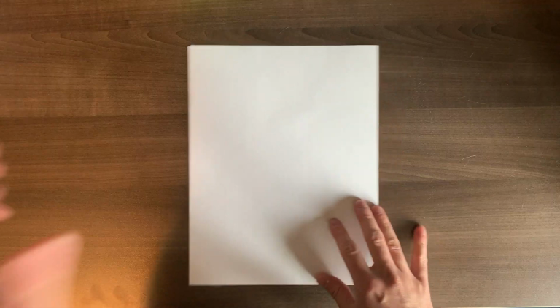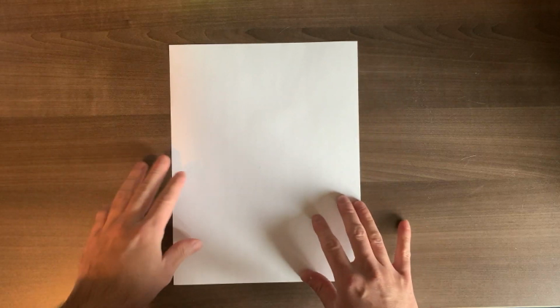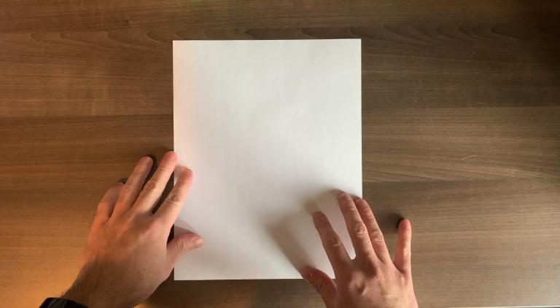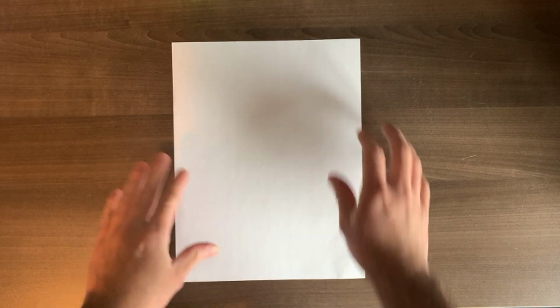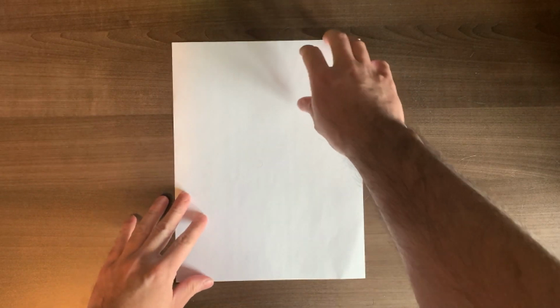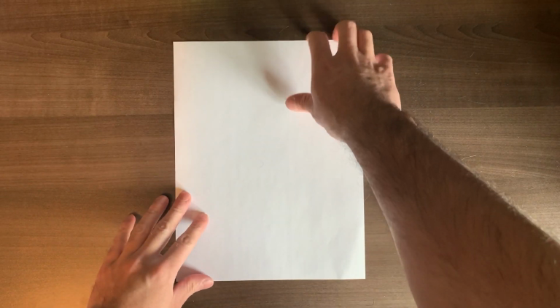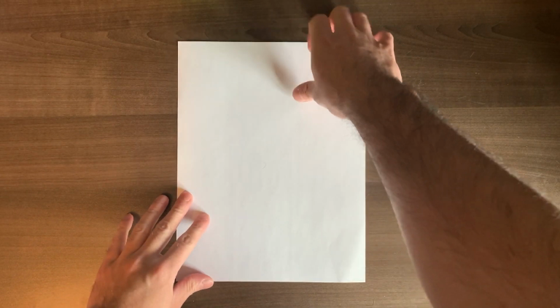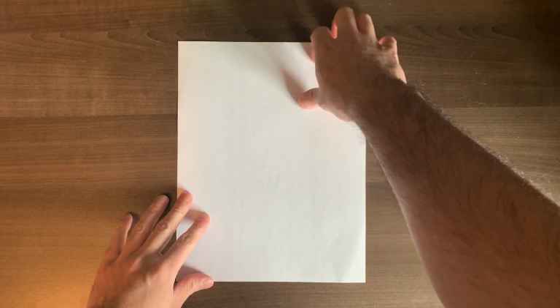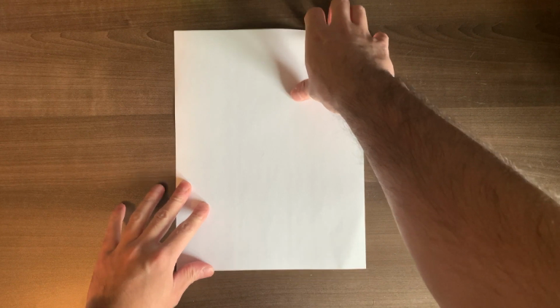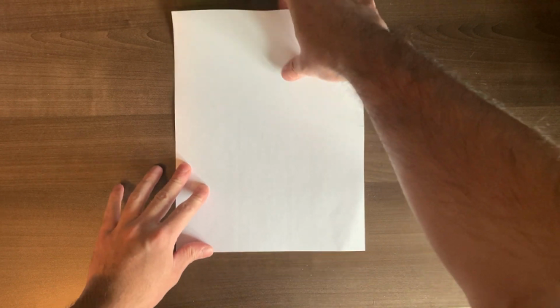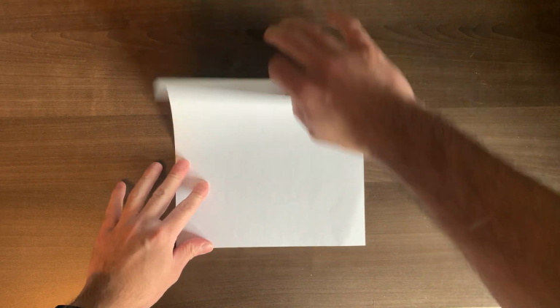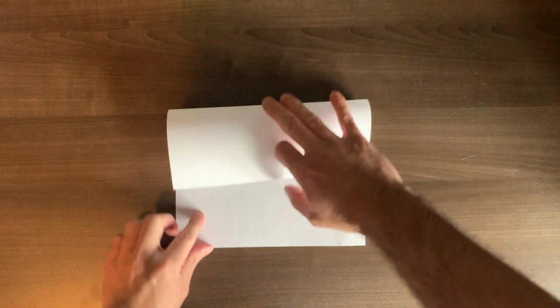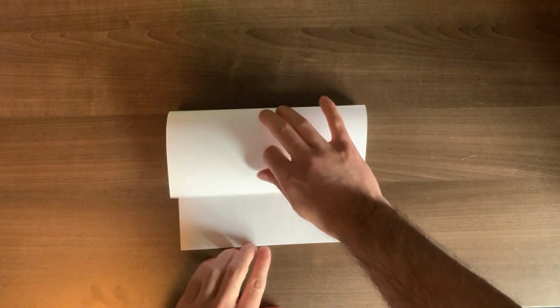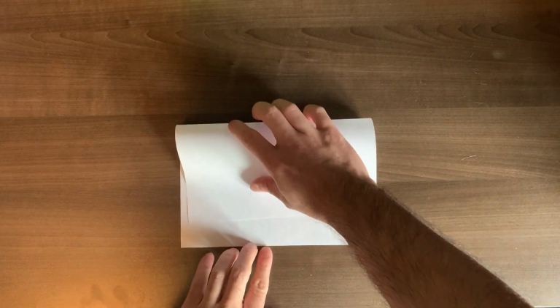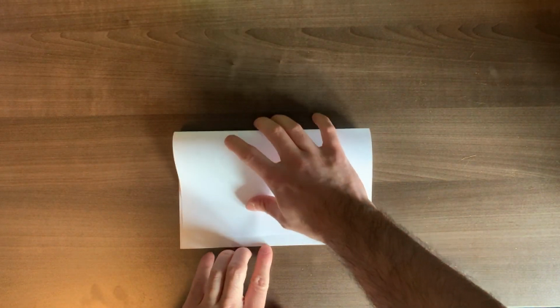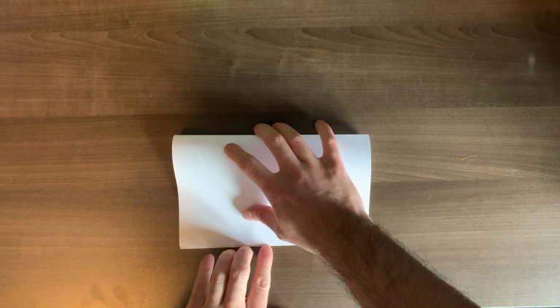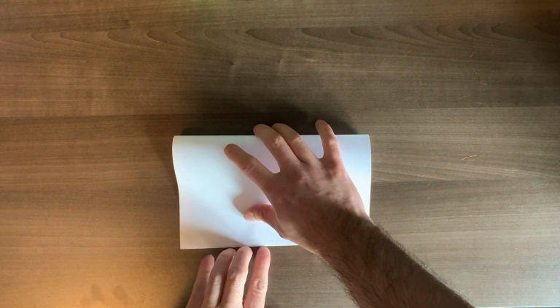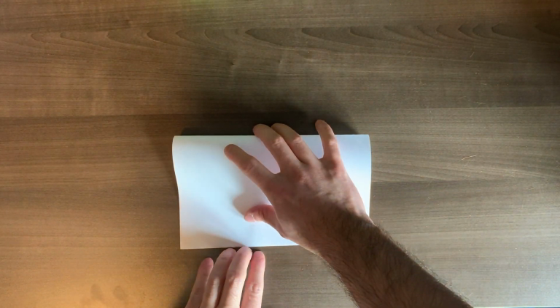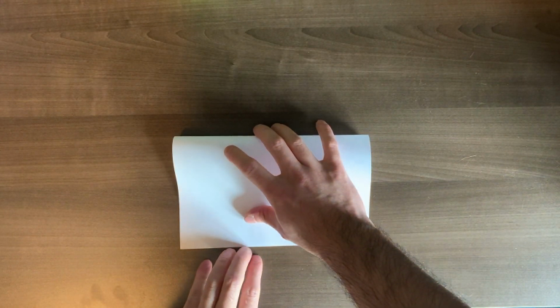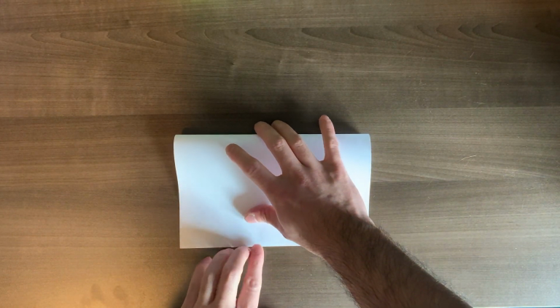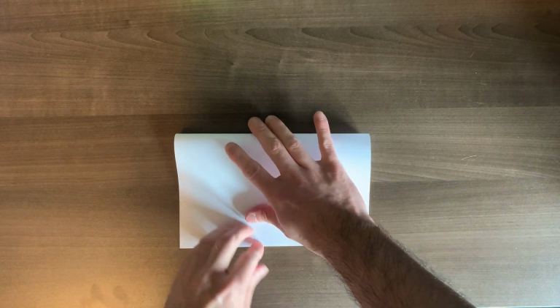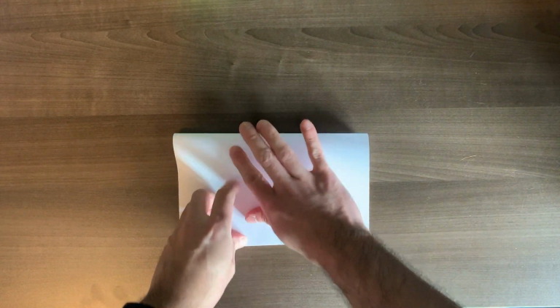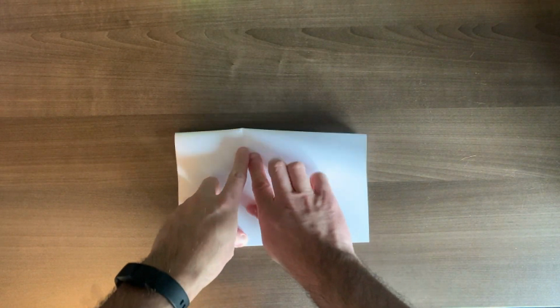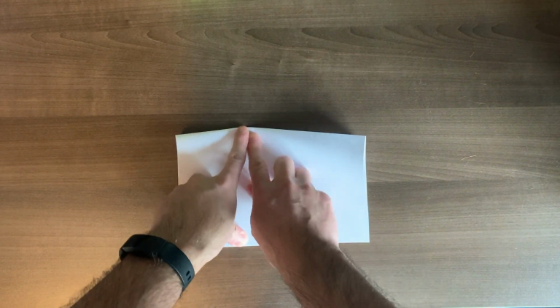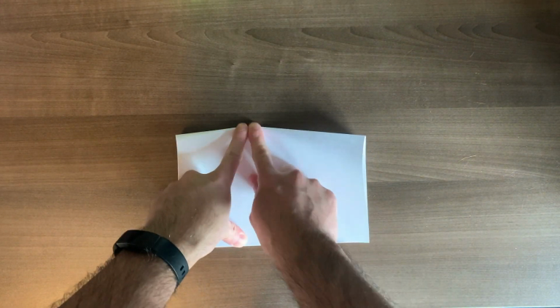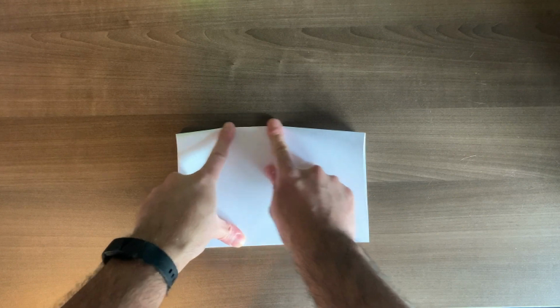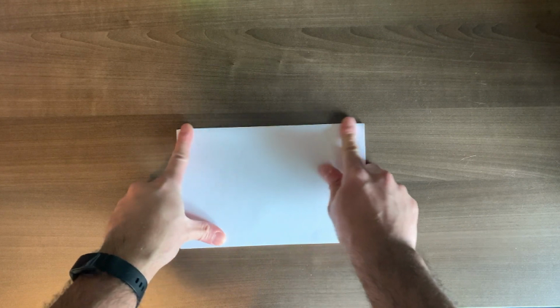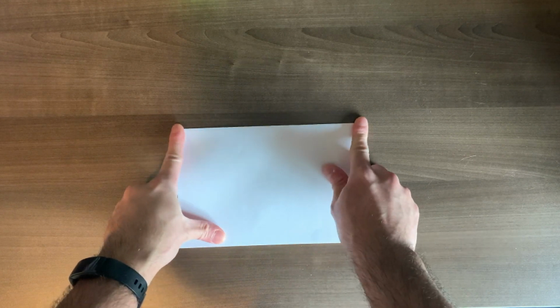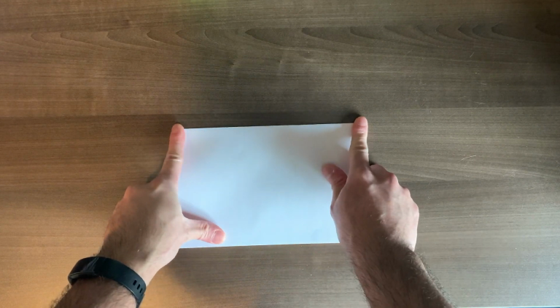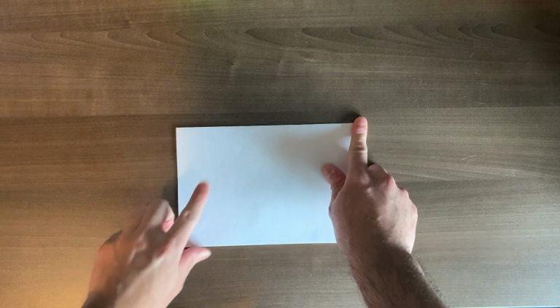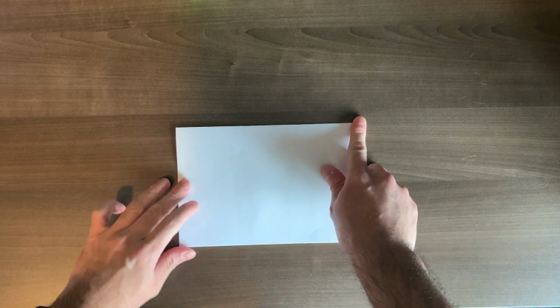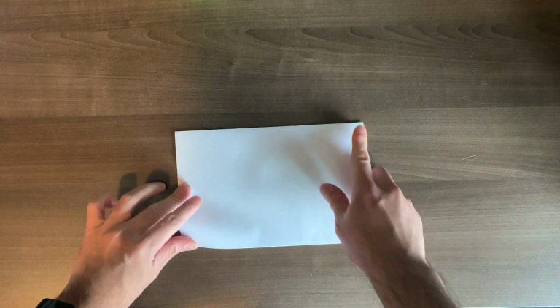Alright, for this next part you're going to take your piece of paper and fold it top down in half. I like to go corner to corner, nice and flat.